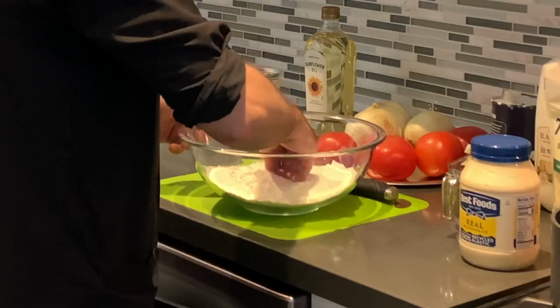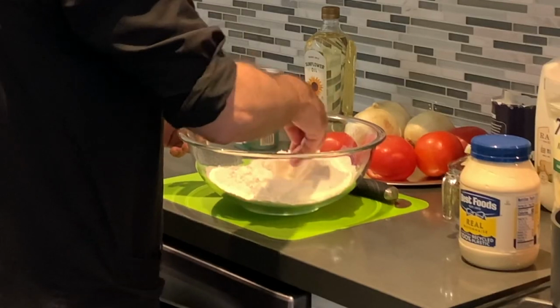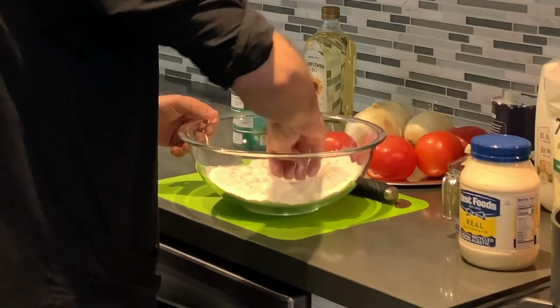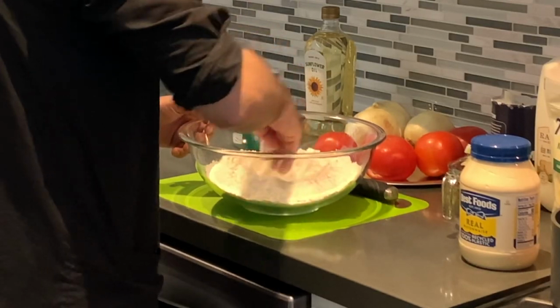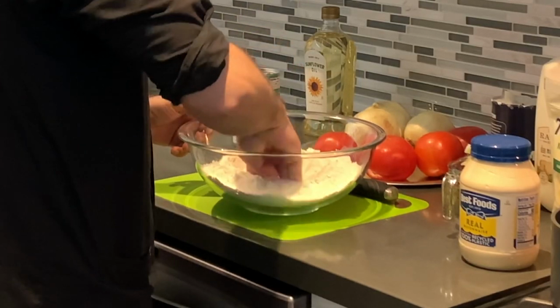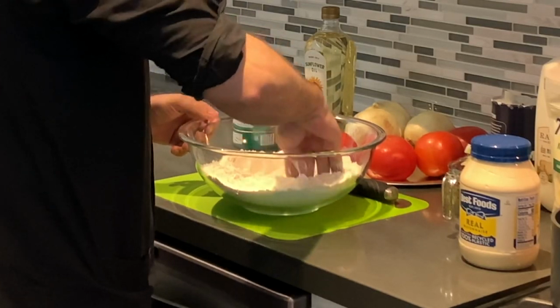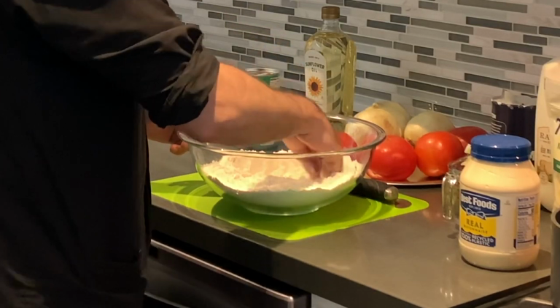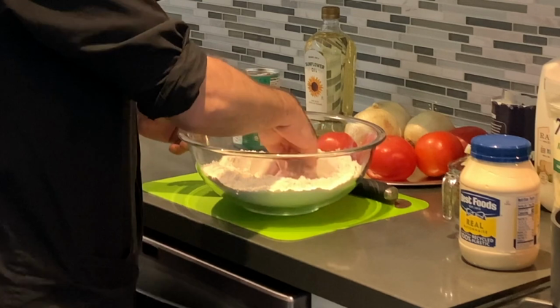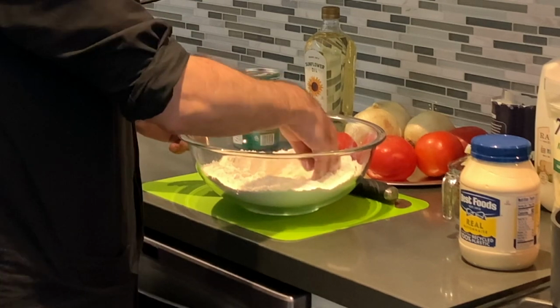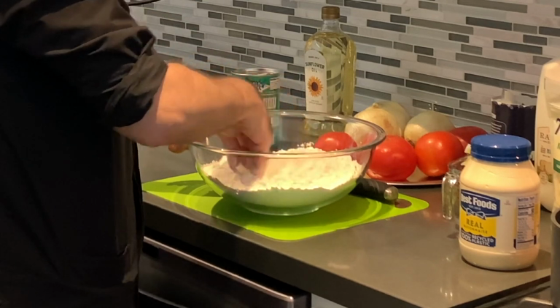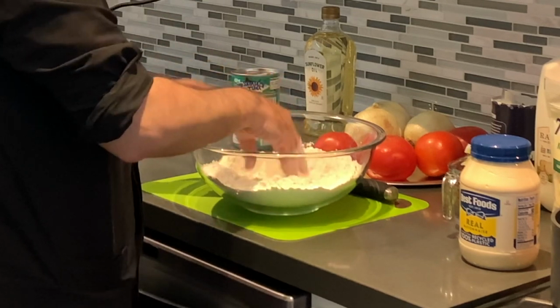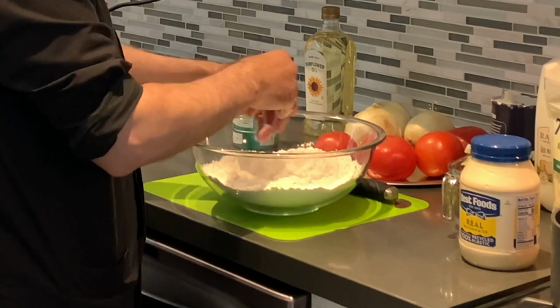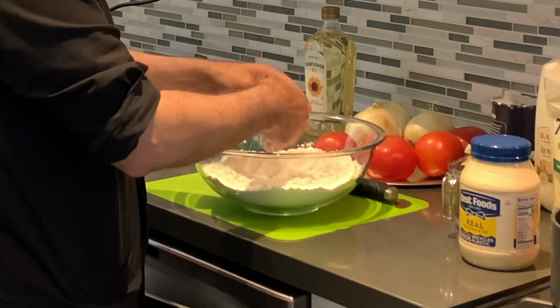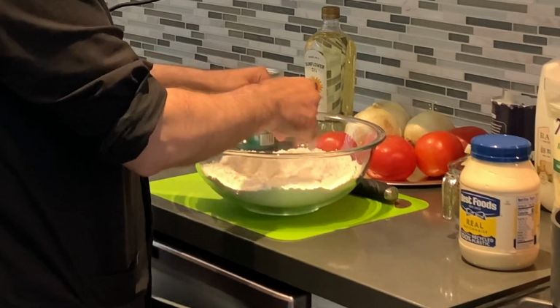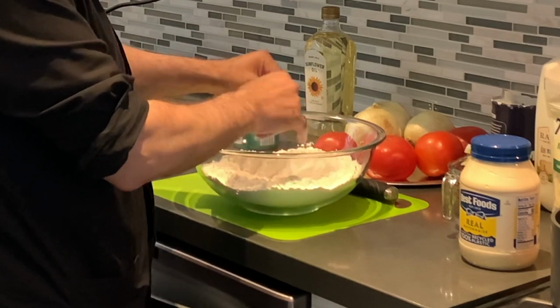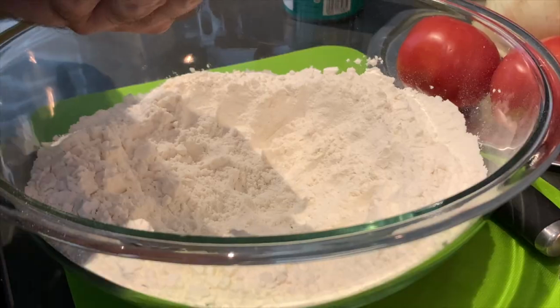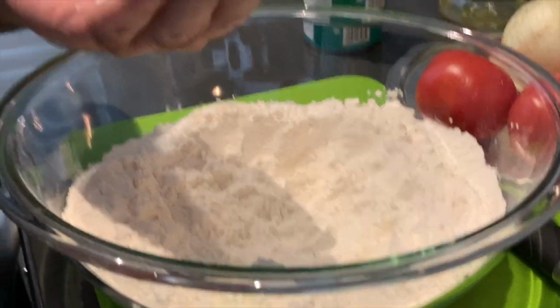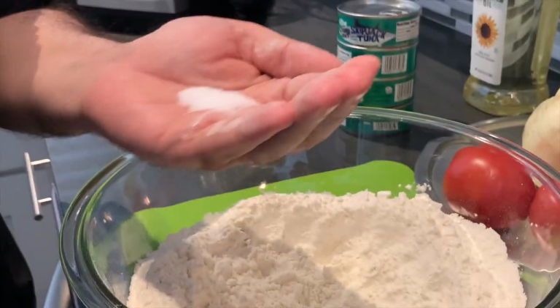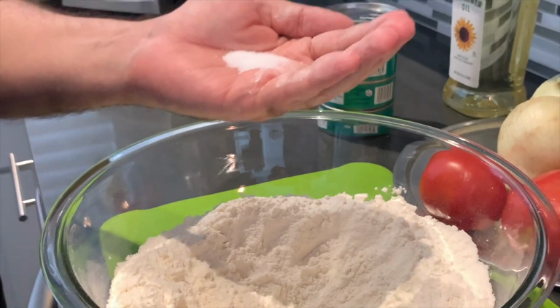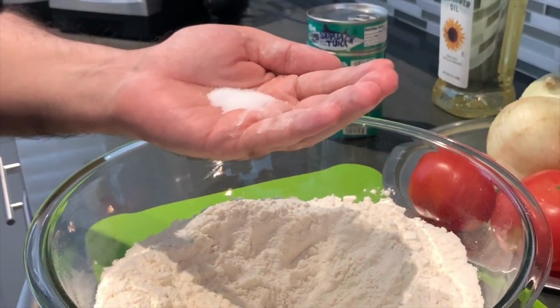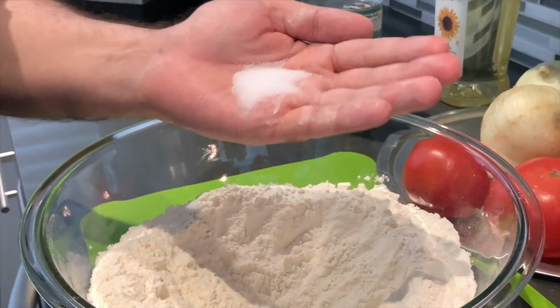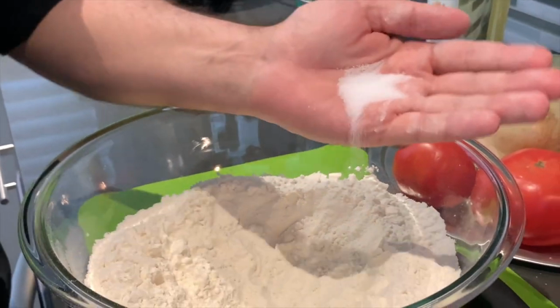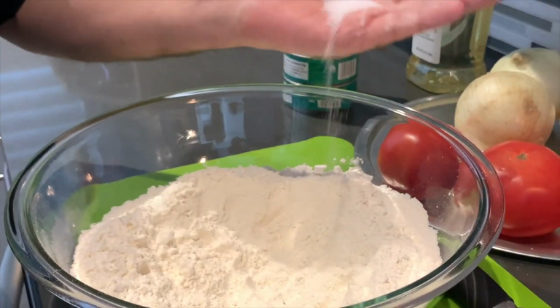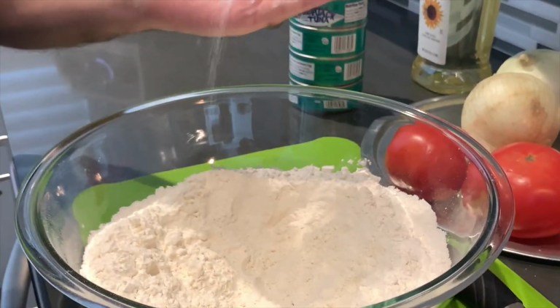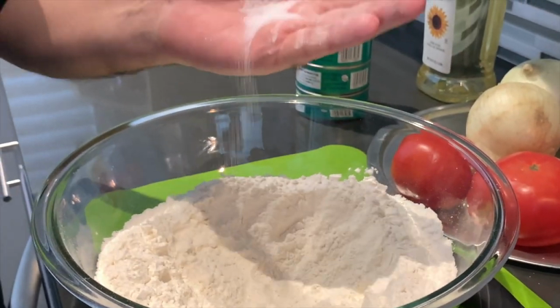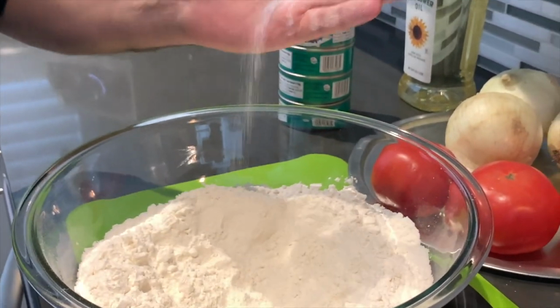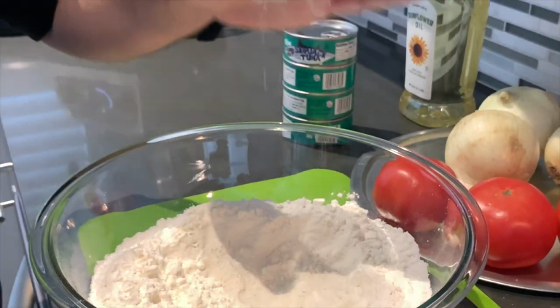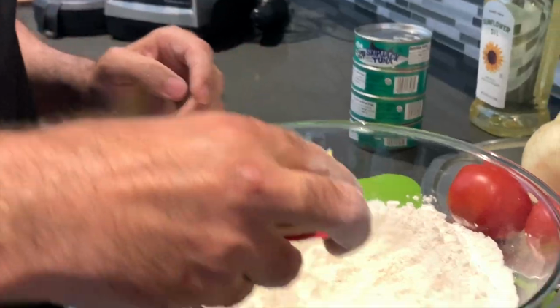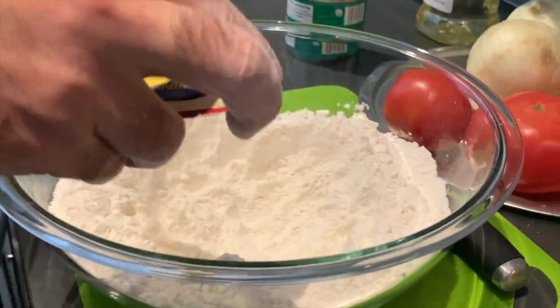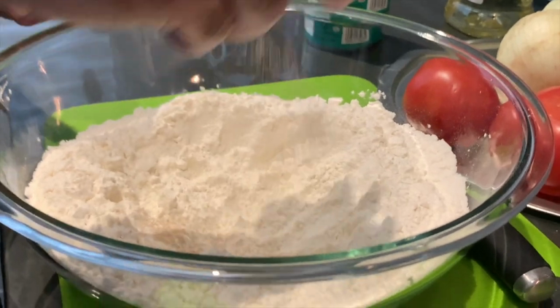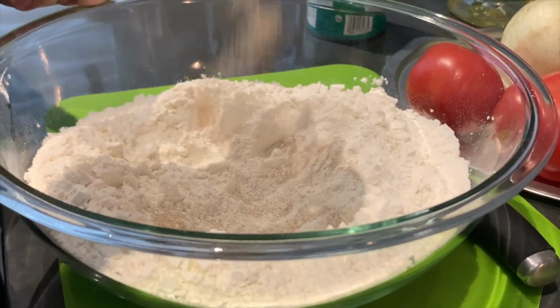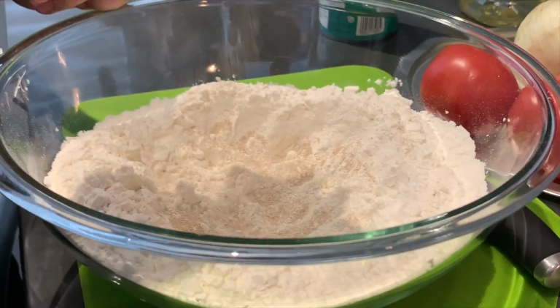Father Hustin starts us off with 2 and 1/4 cups, which is 17 fluid ounces, of organic all-purpose flour in a bowl, sprinkling about 1 and 1/2 teaspoons of salt and 1 teaspoon of dry yeast.